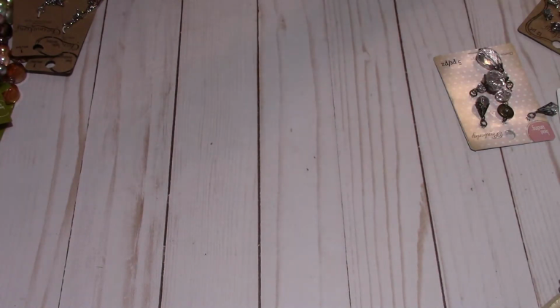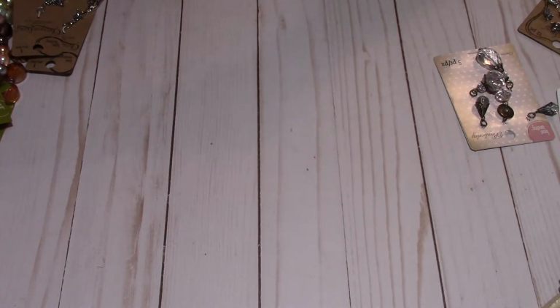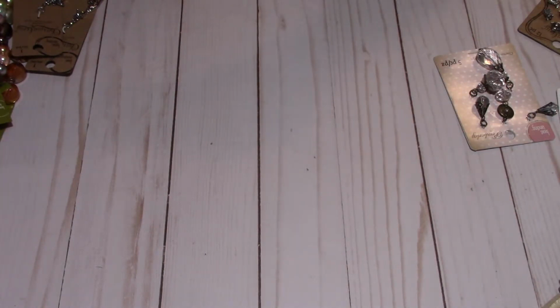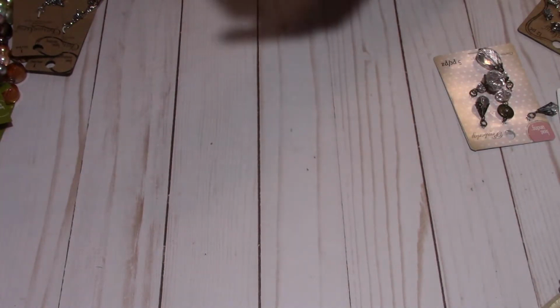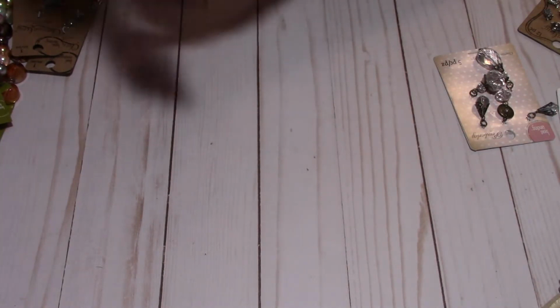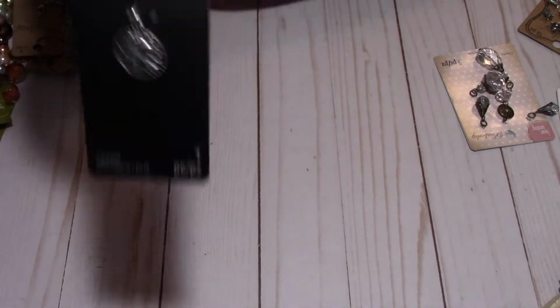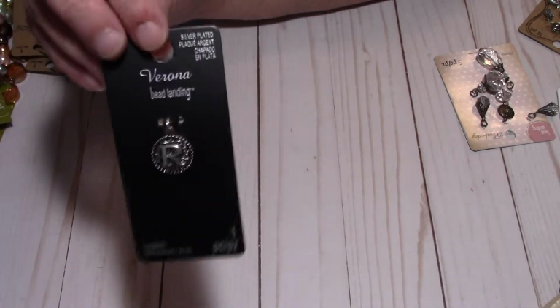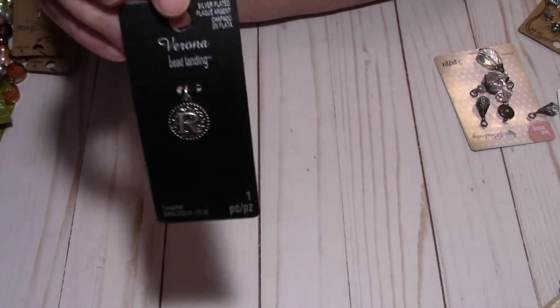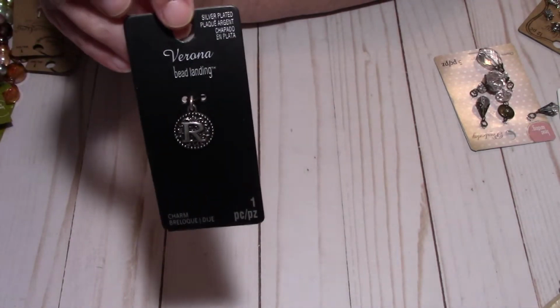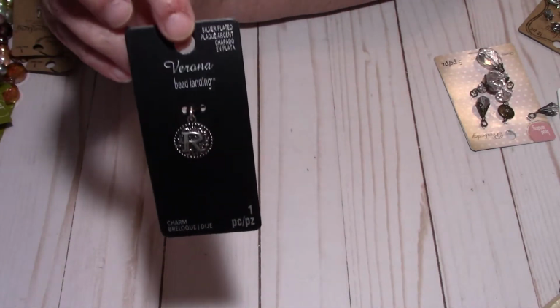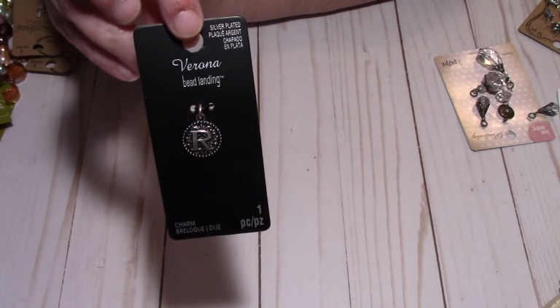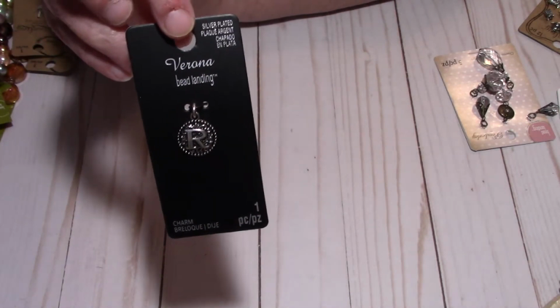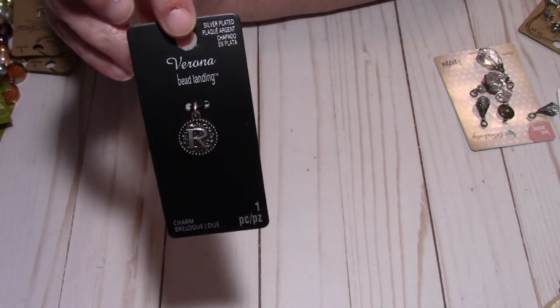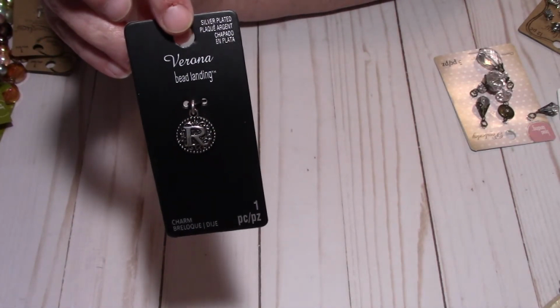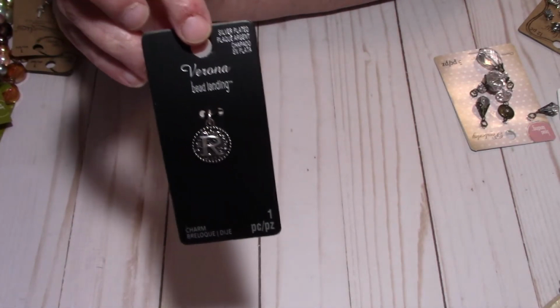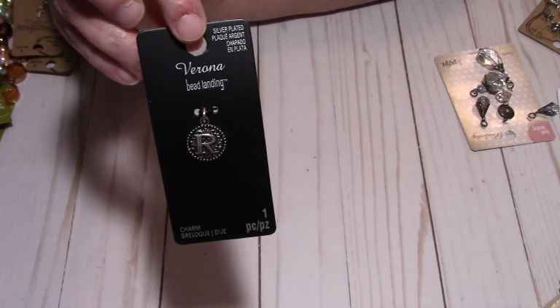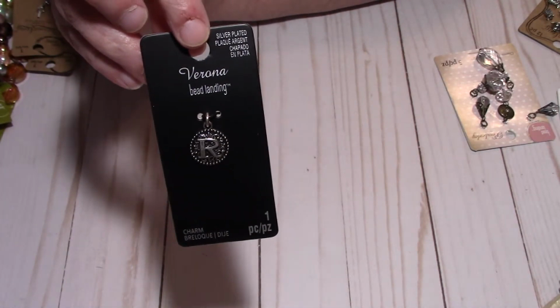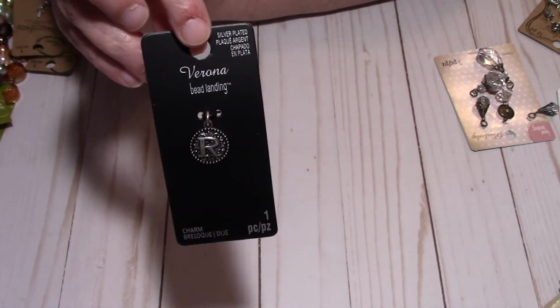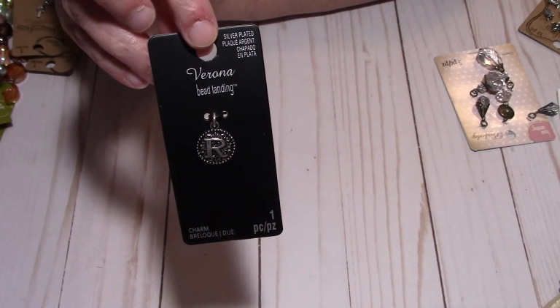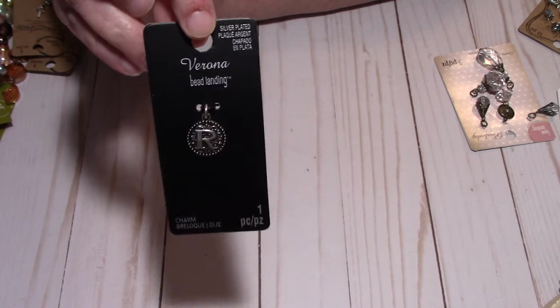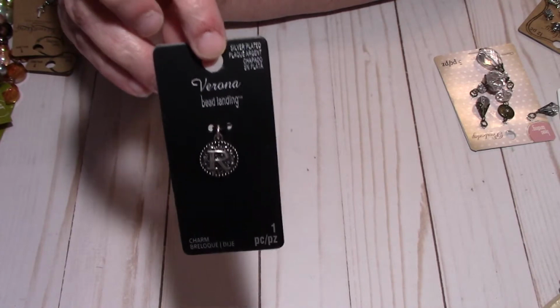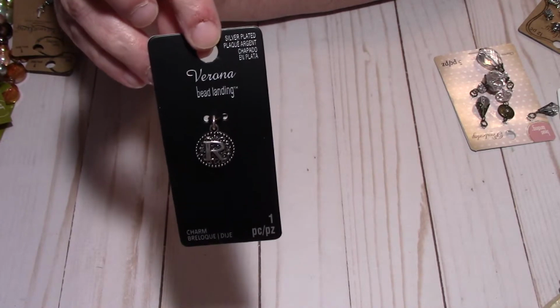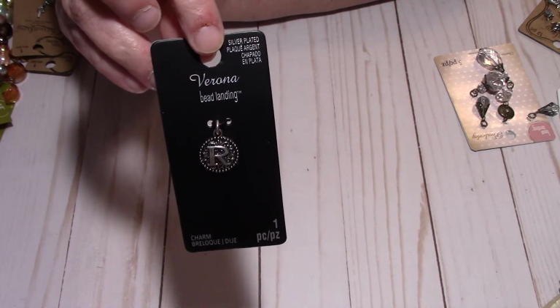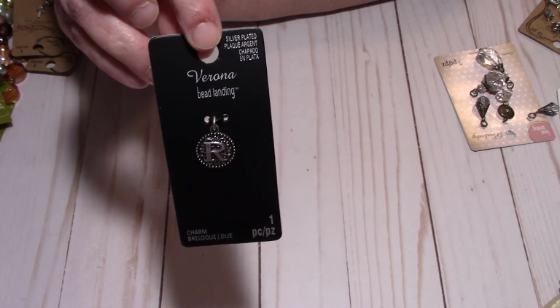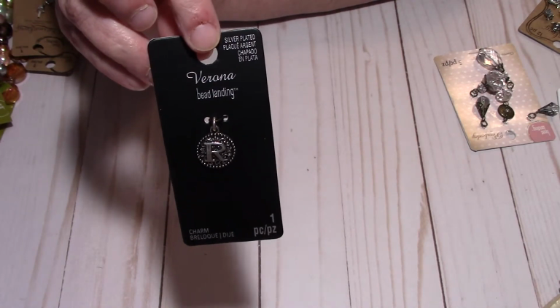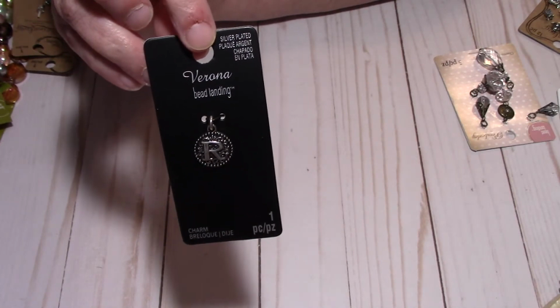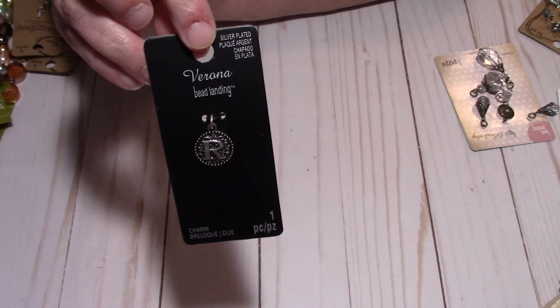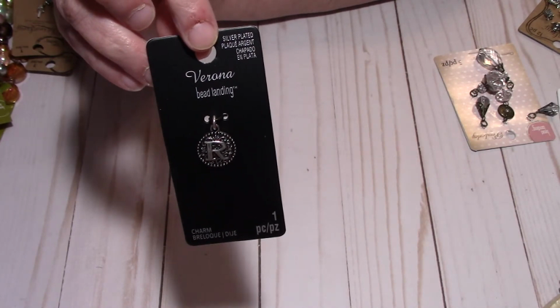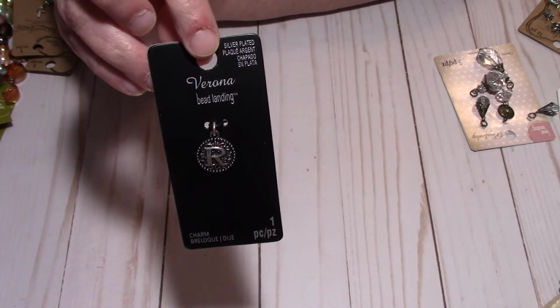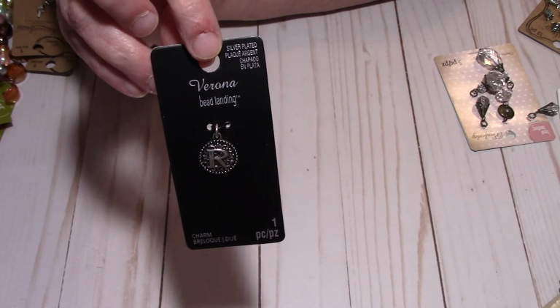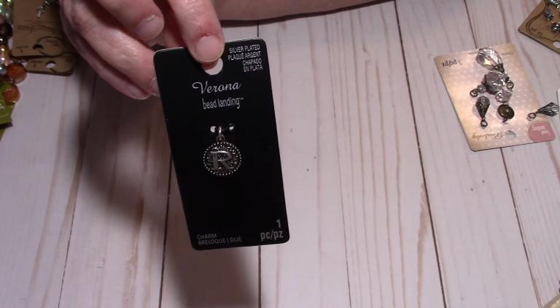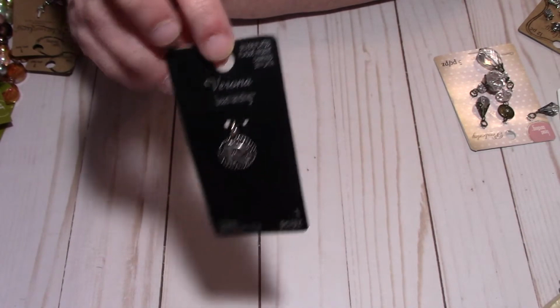I found this one and I know it was under a dollar — they were trying to get rid of all of these. It had my initial 'R' on it, so why not? Let me make a planner charm with my initial.